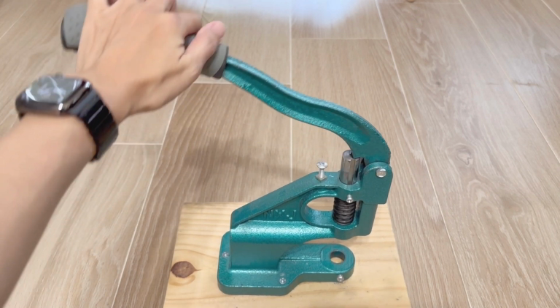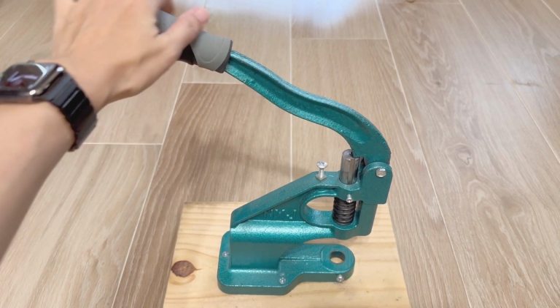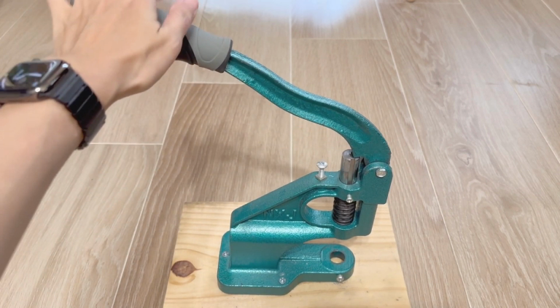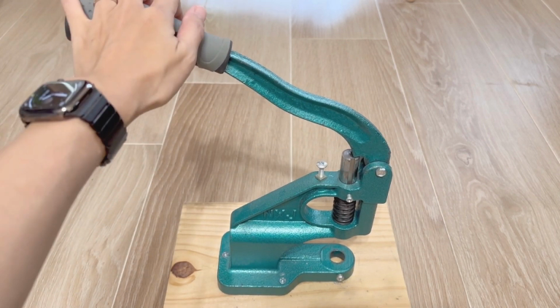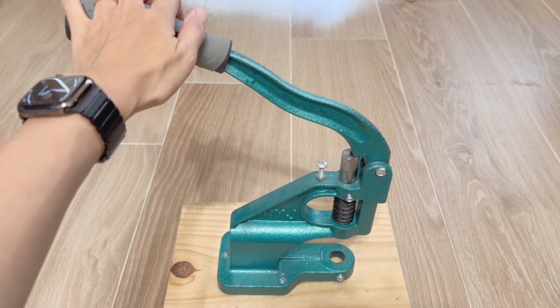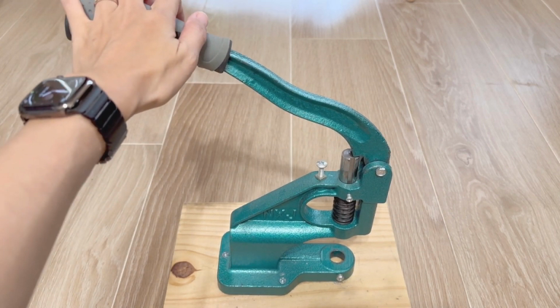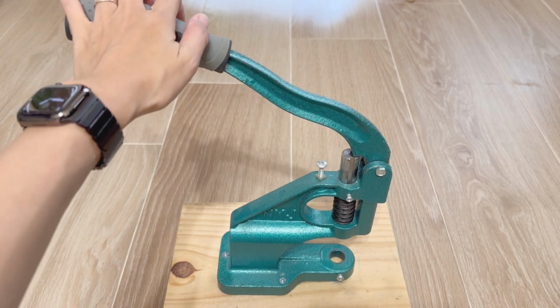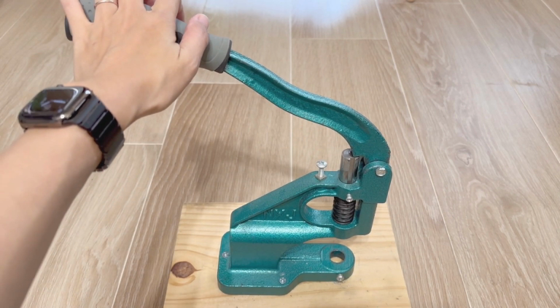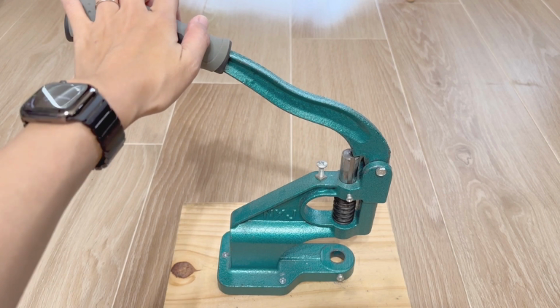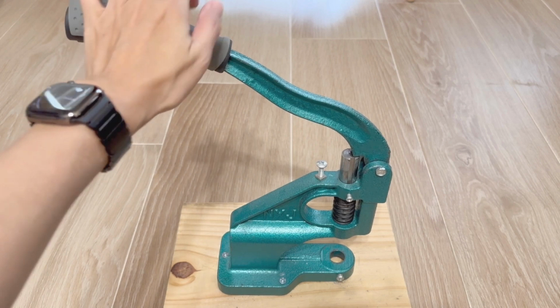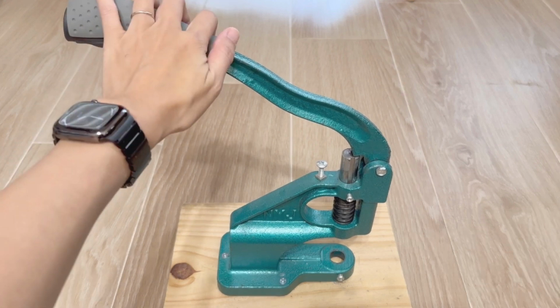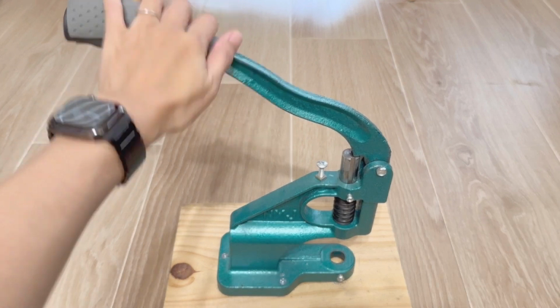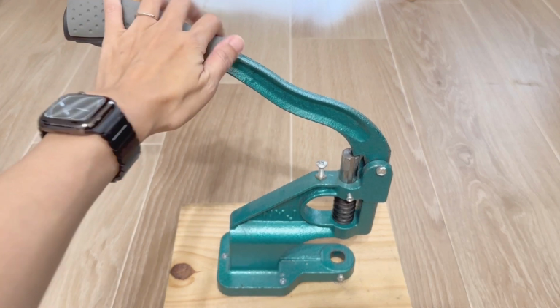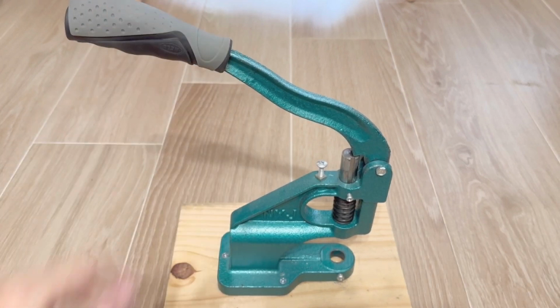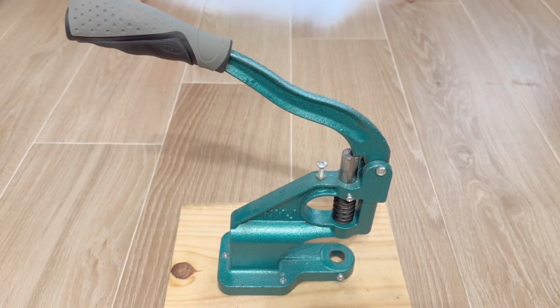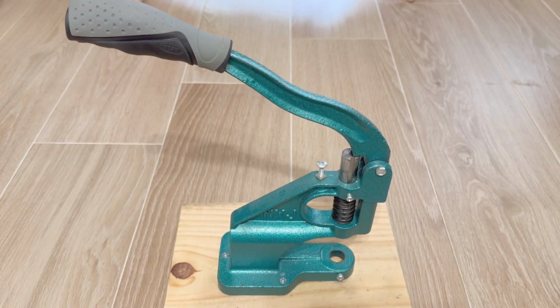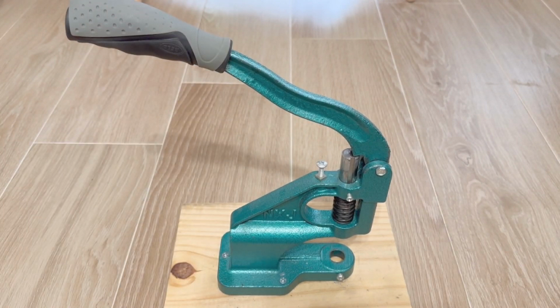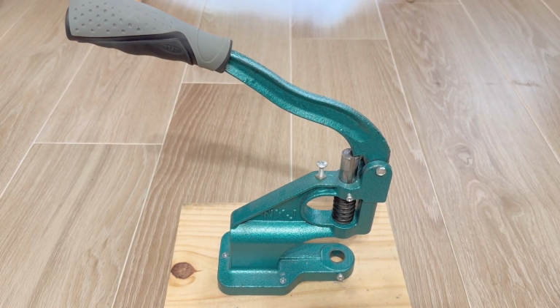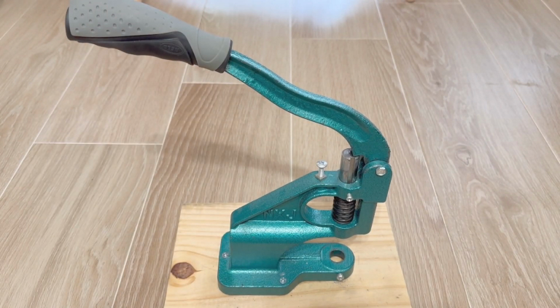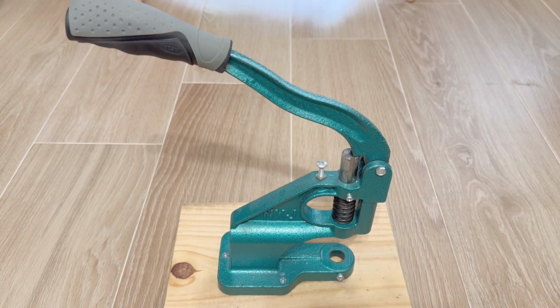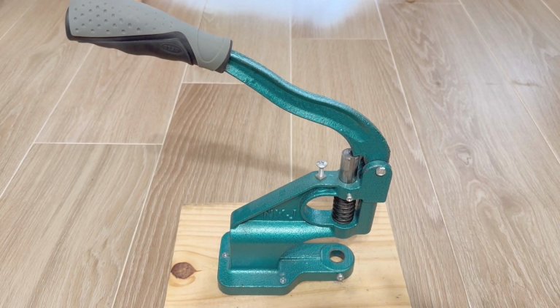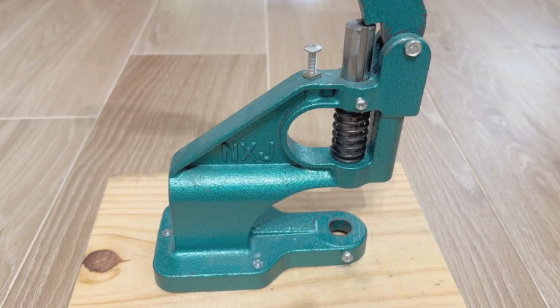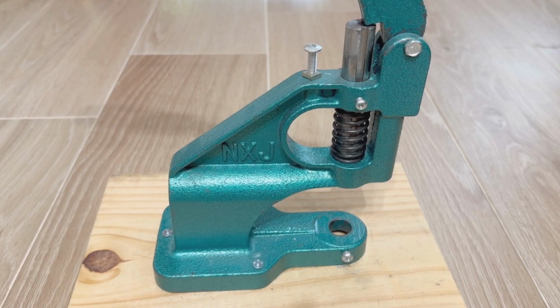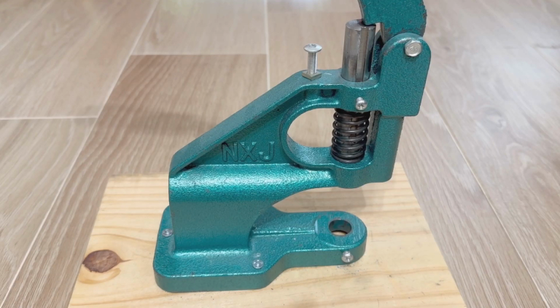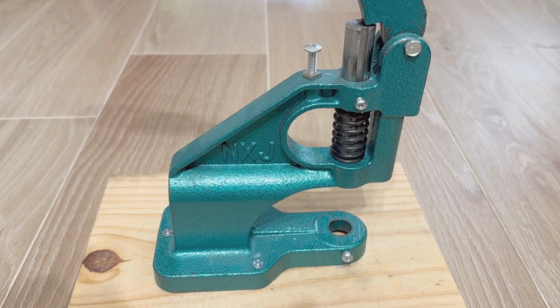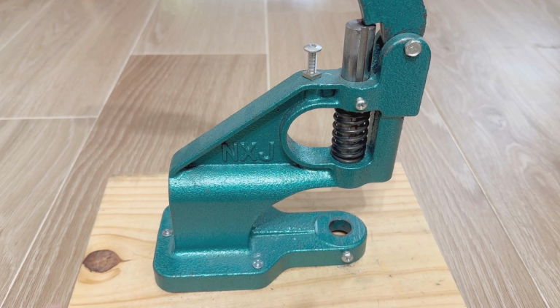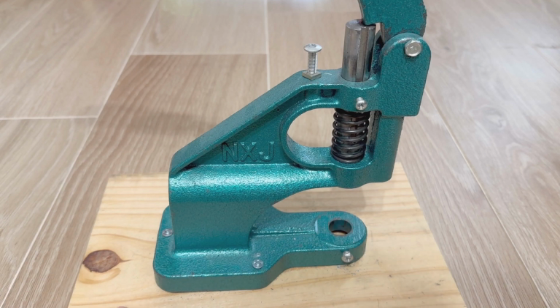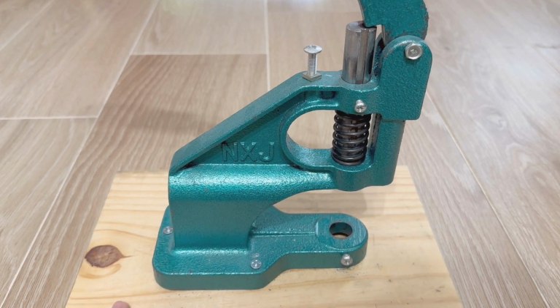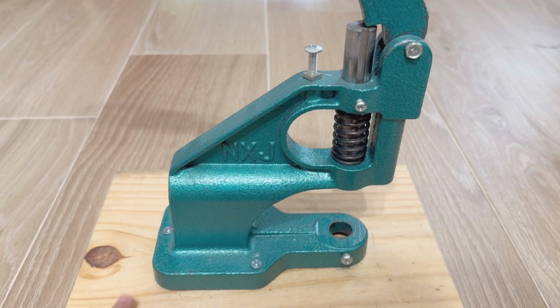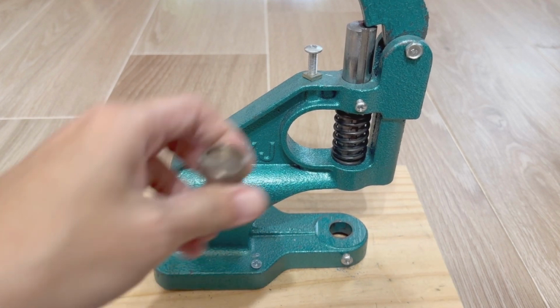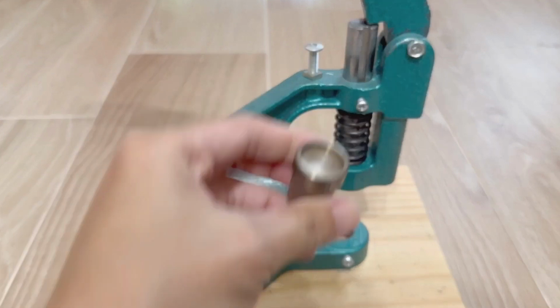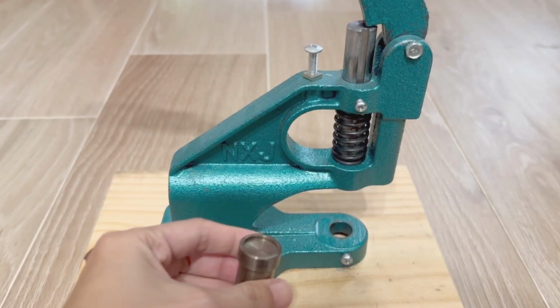This tool has been great for us, as we use it primarily for our small business to attach snap buttons onto some pieces of clothing. We'll show you in a second how we do this.